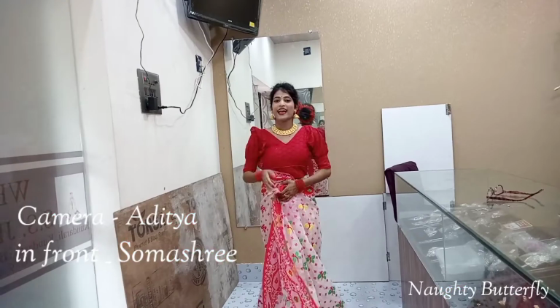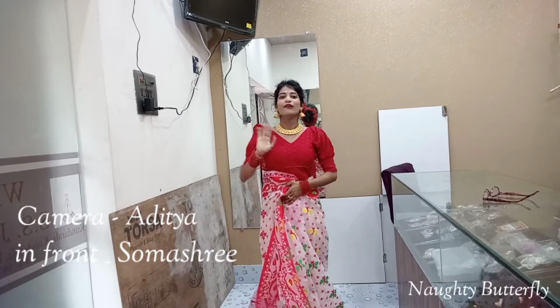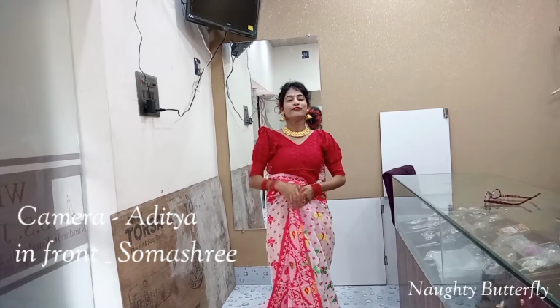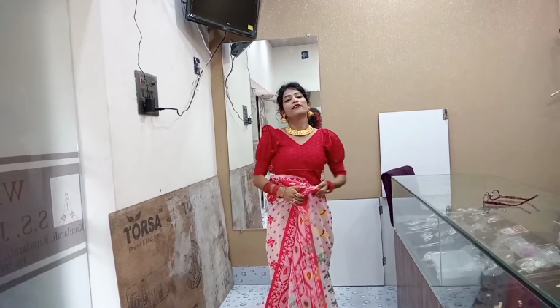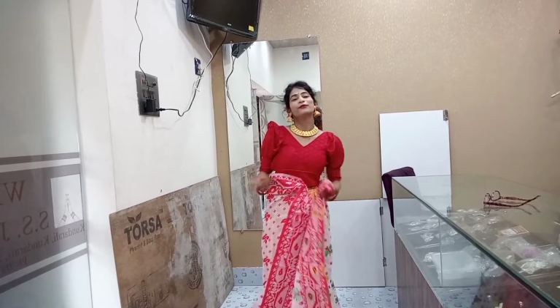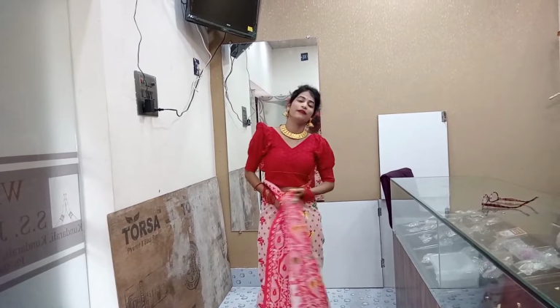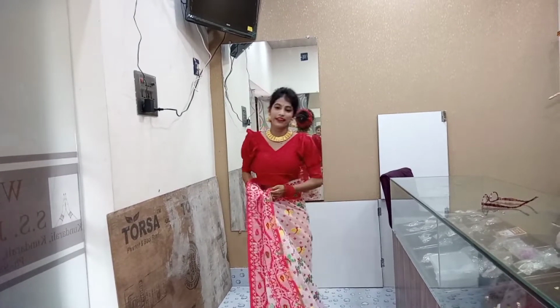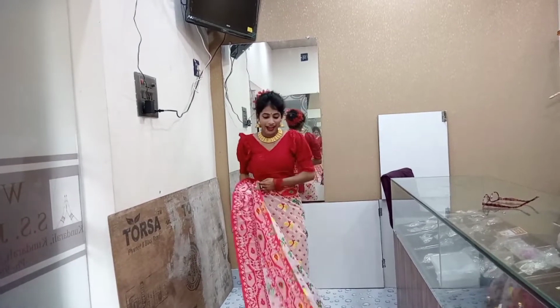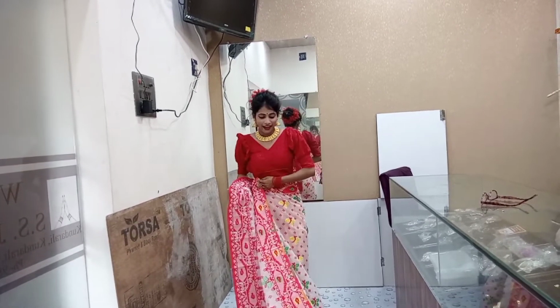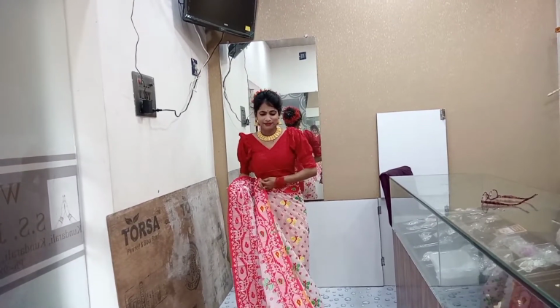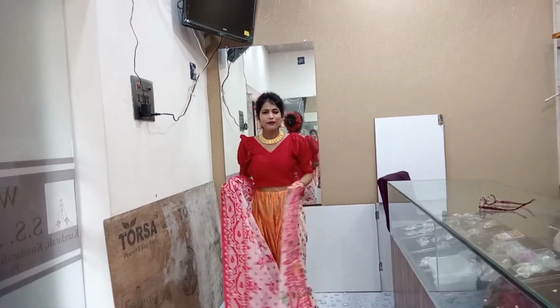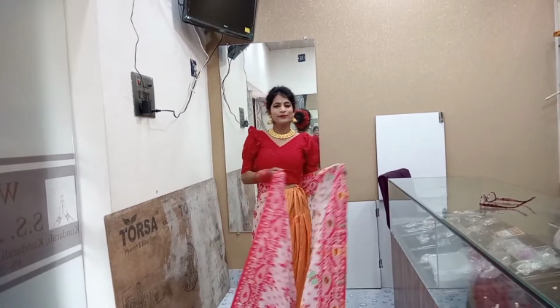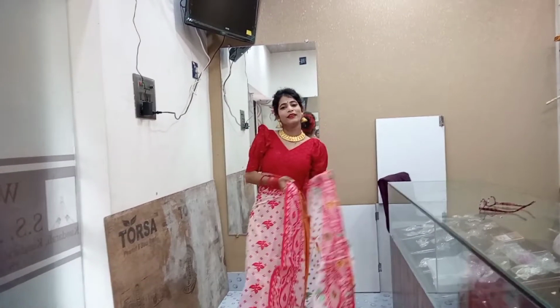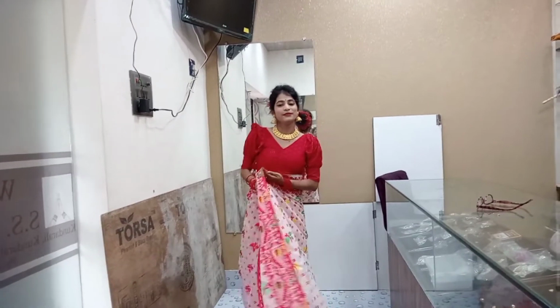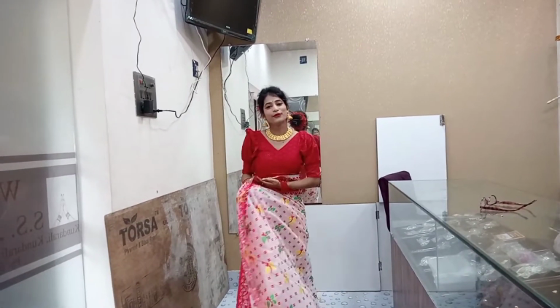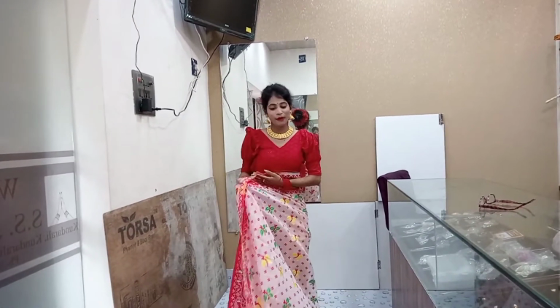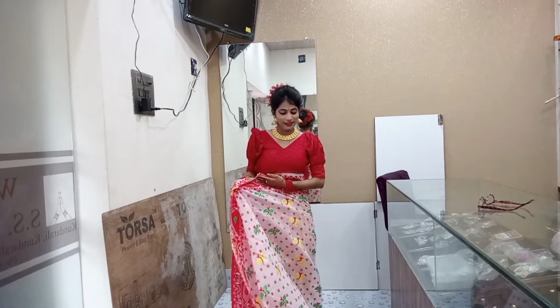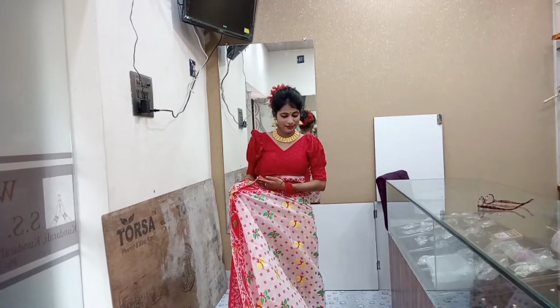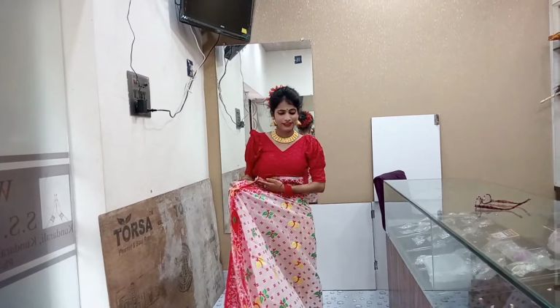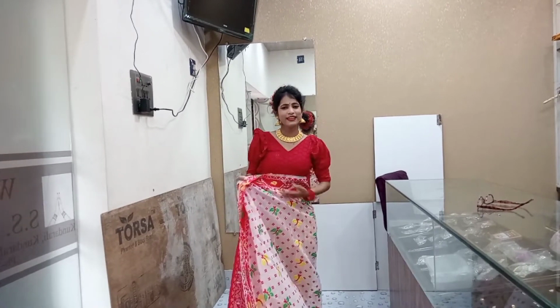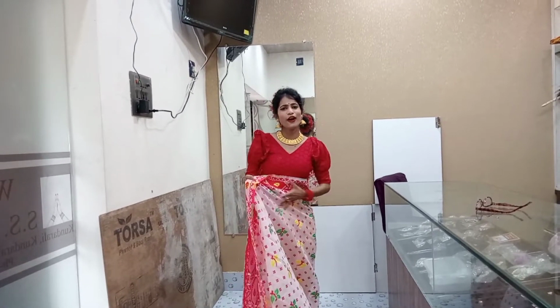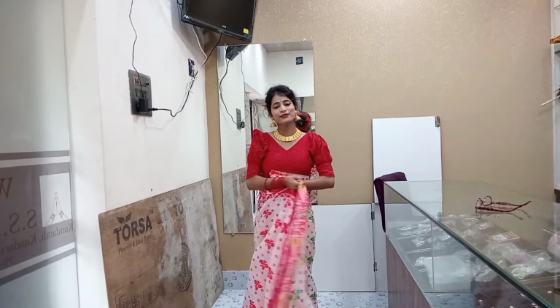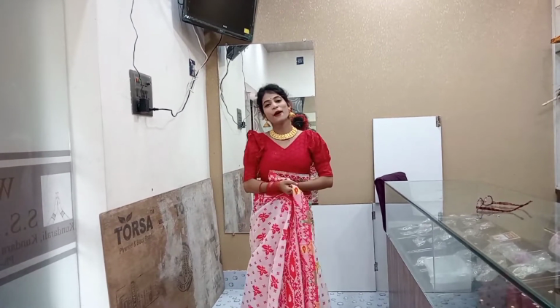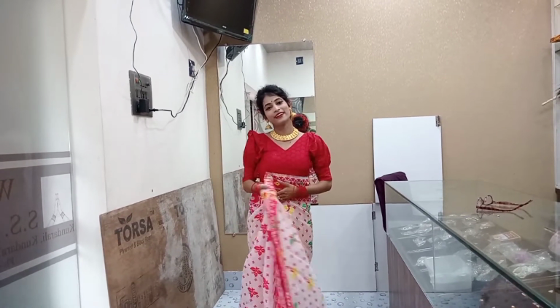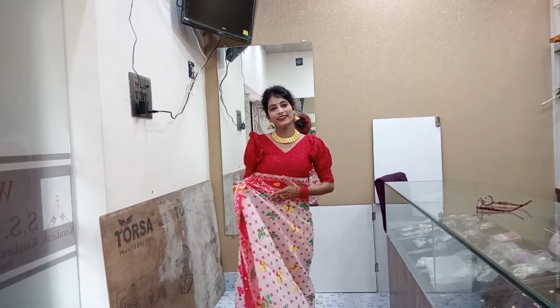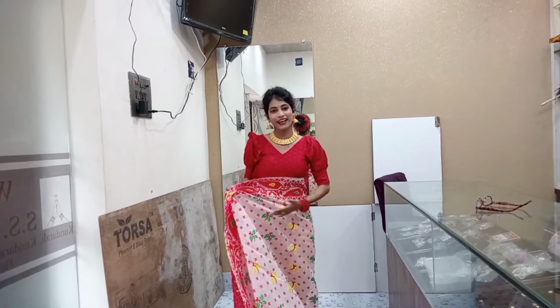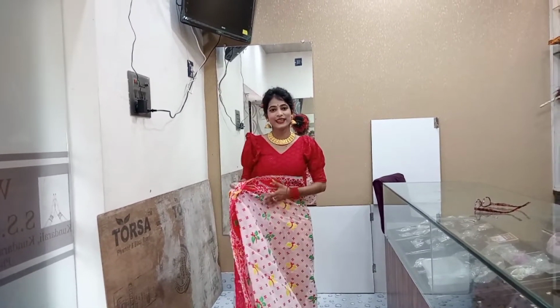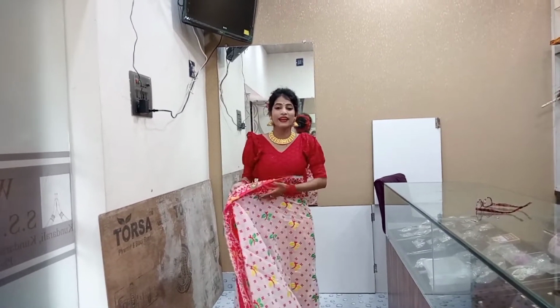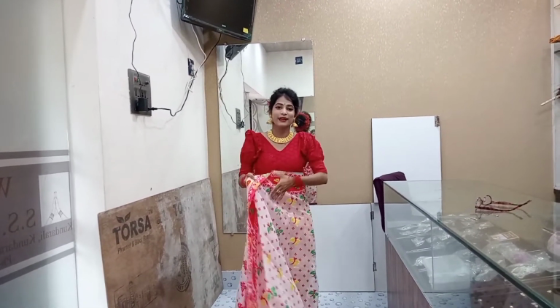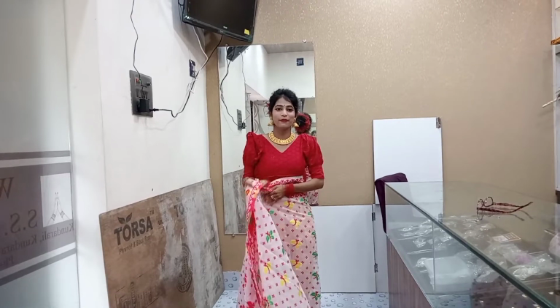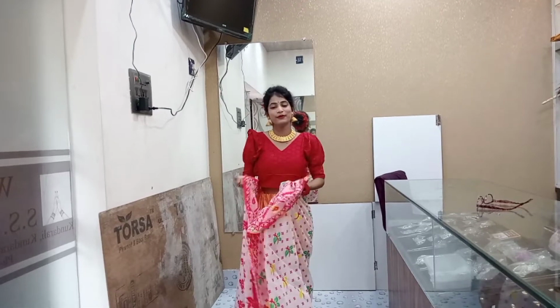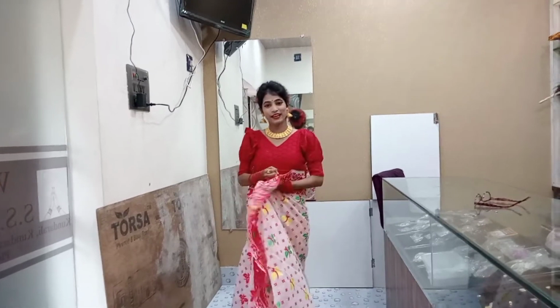Hello everyone and welcome to Naughty Butterfly. We are ready for a dance video.